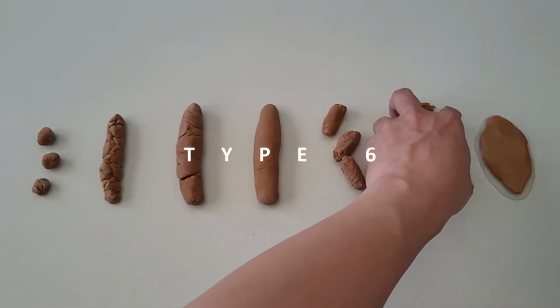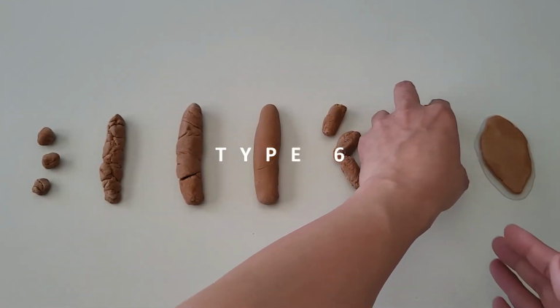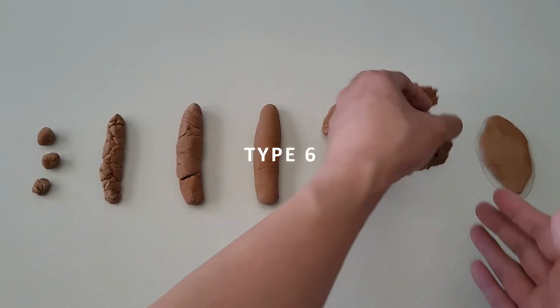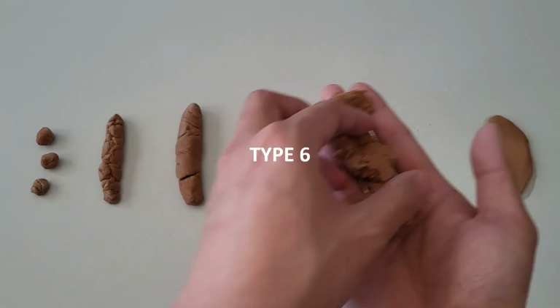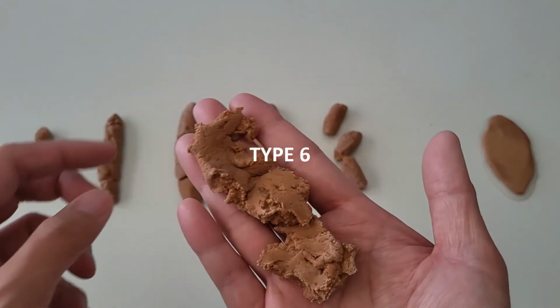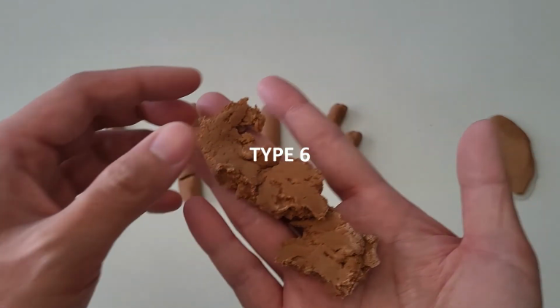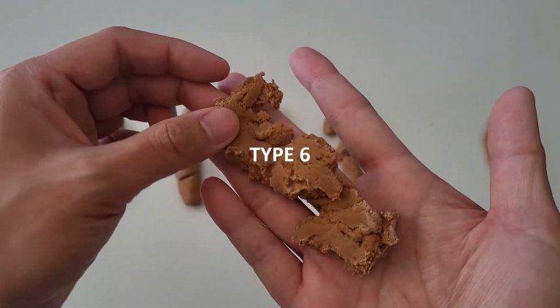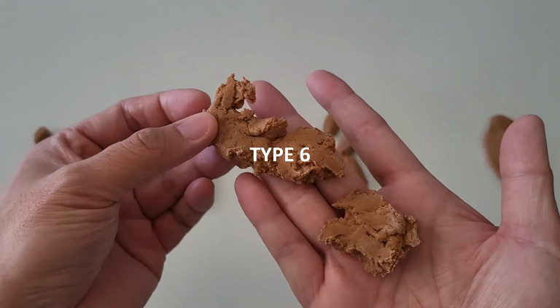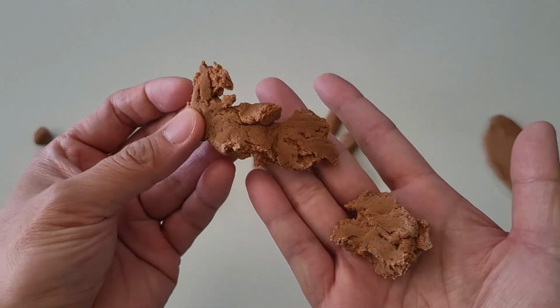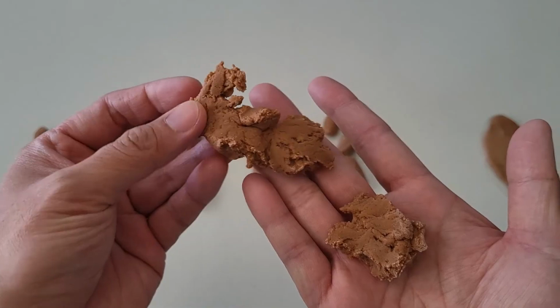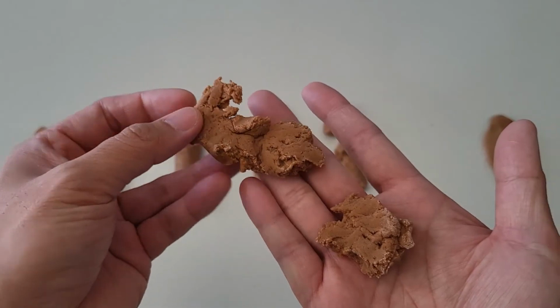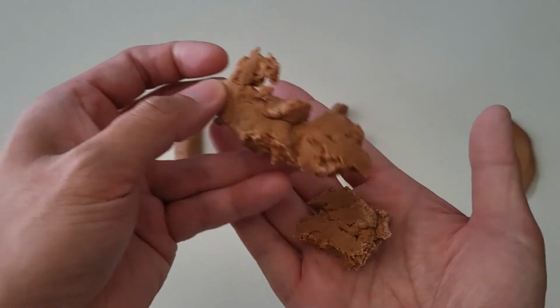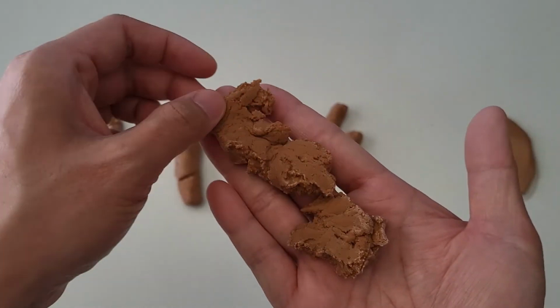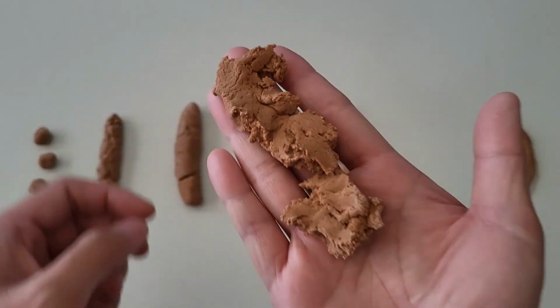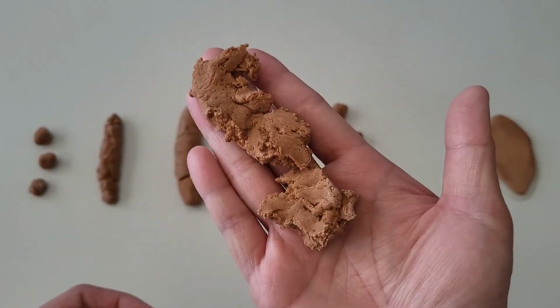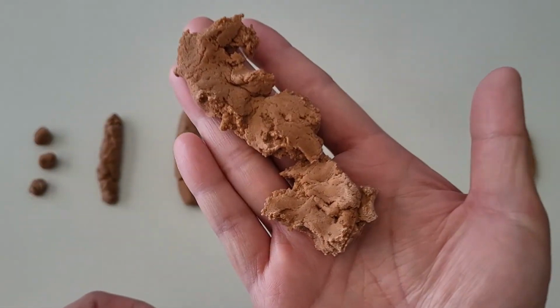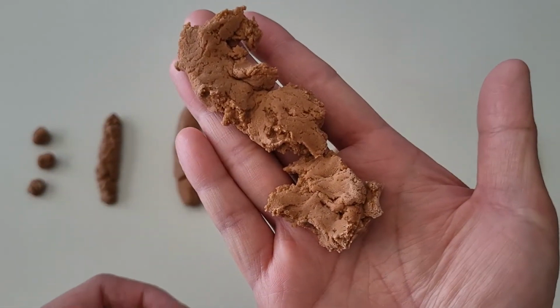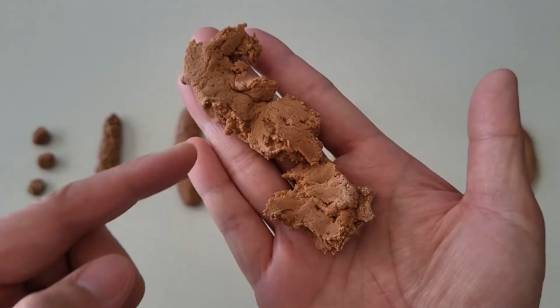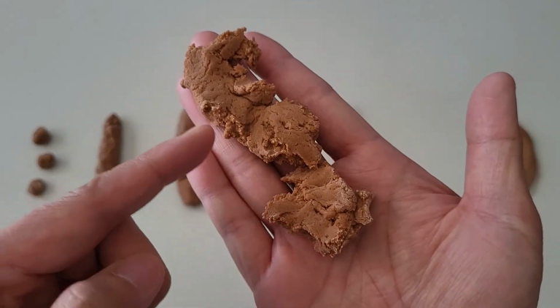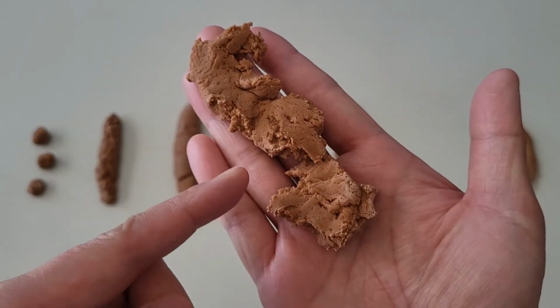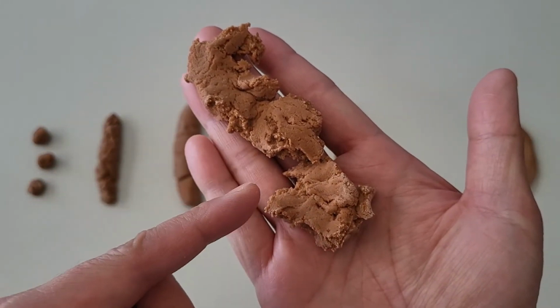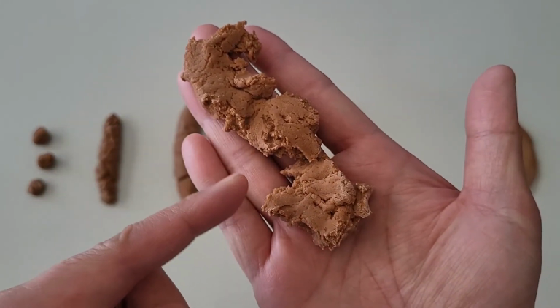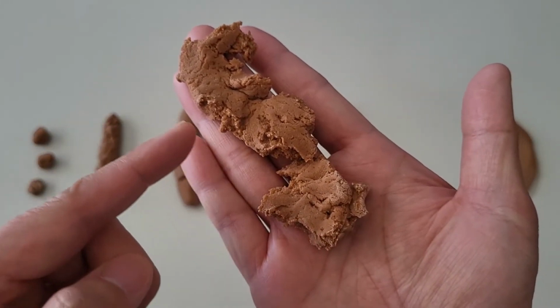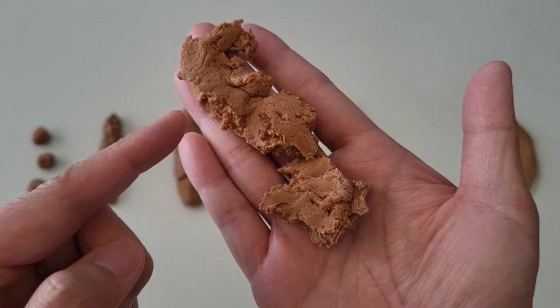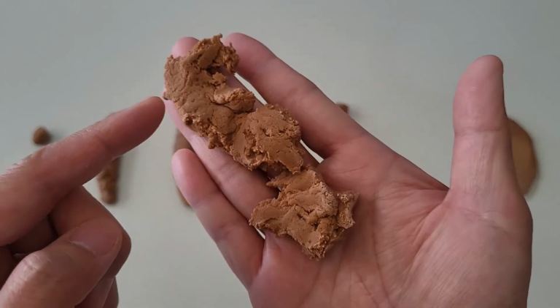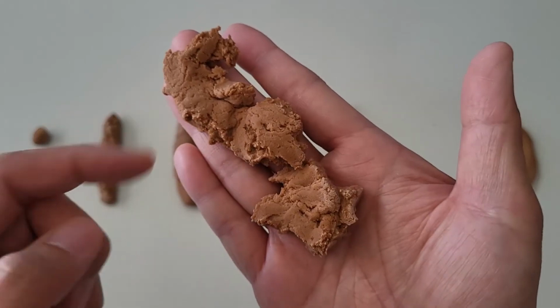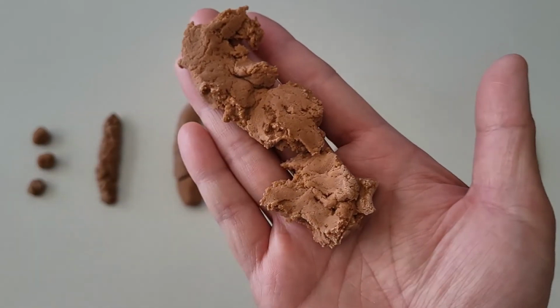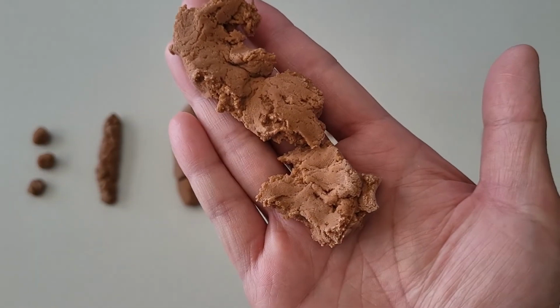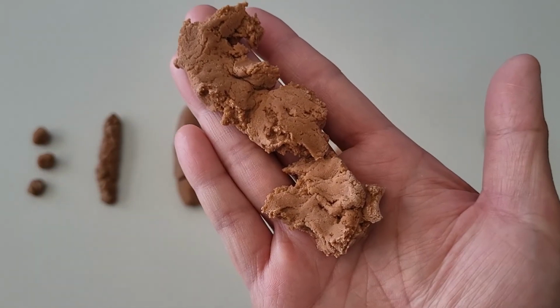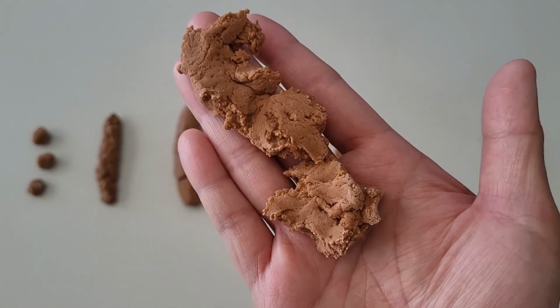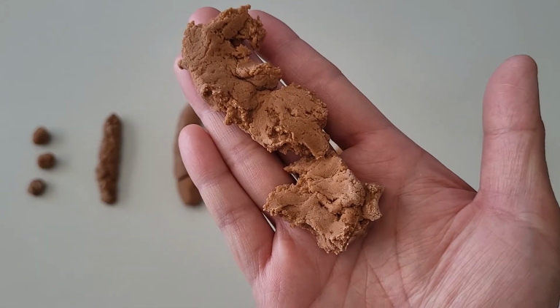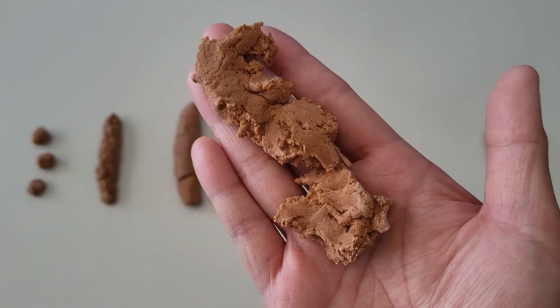Type 6: fluffy or mushy with ragged edges. These stools are sloppy and can look like oatmeal or porridge. This type of poop is an indication you have mild diarrhea.